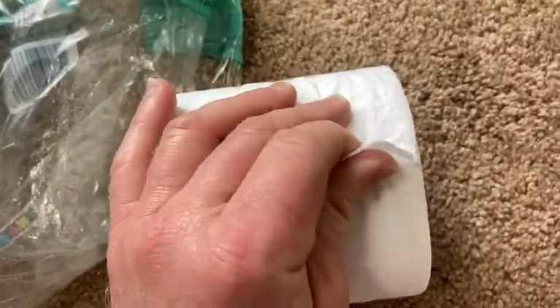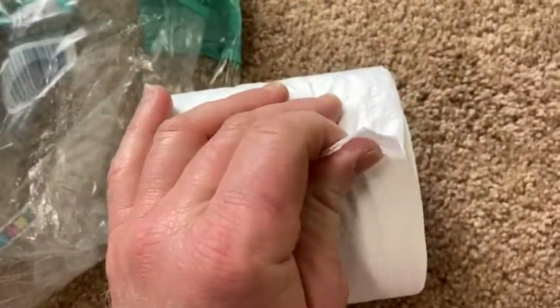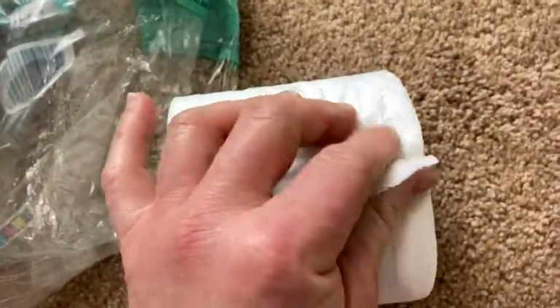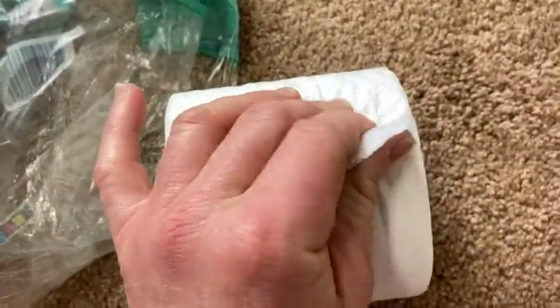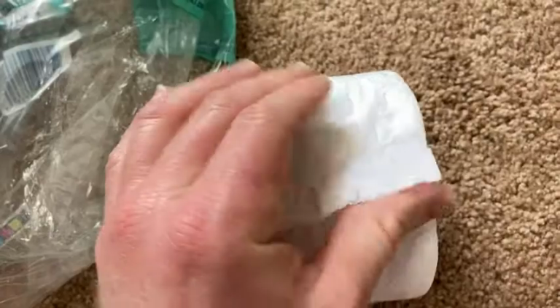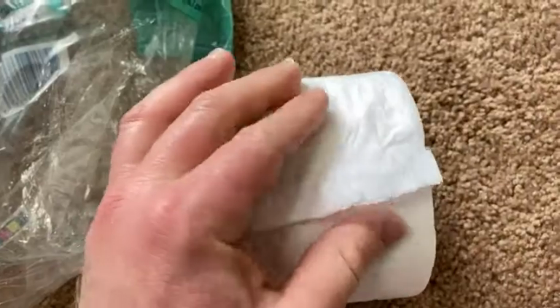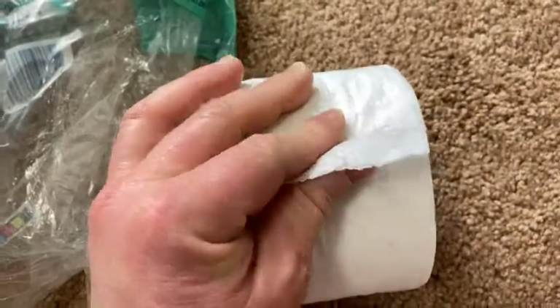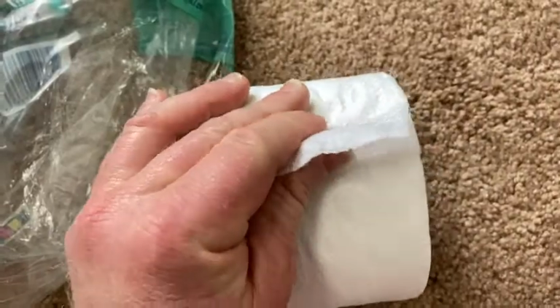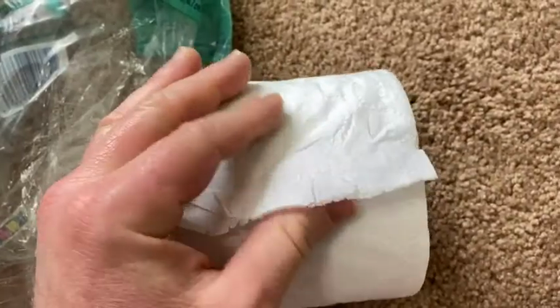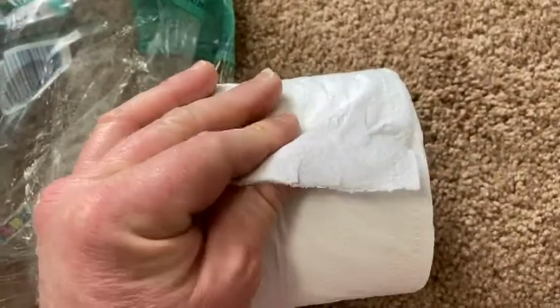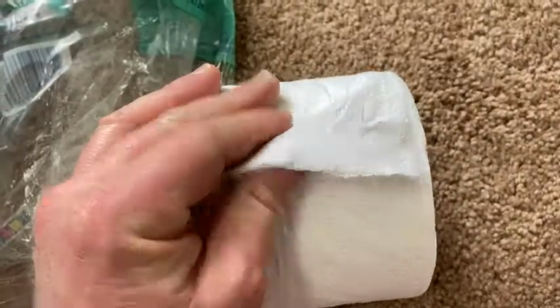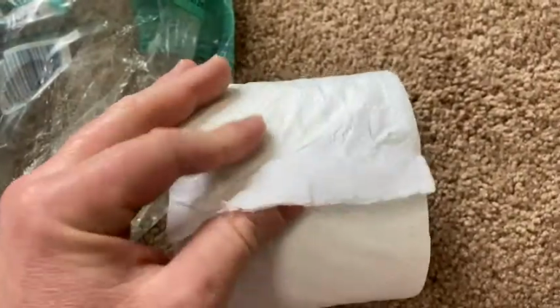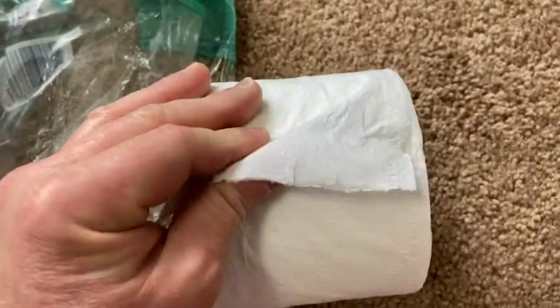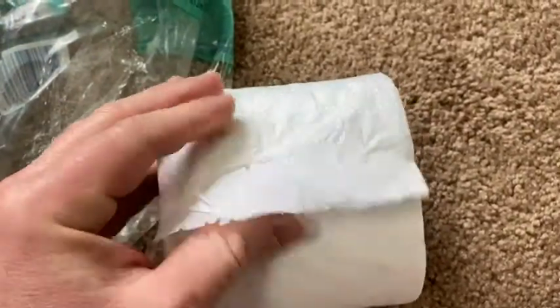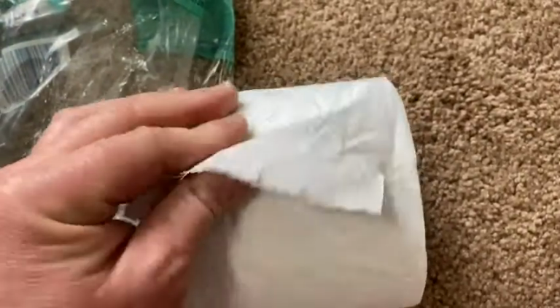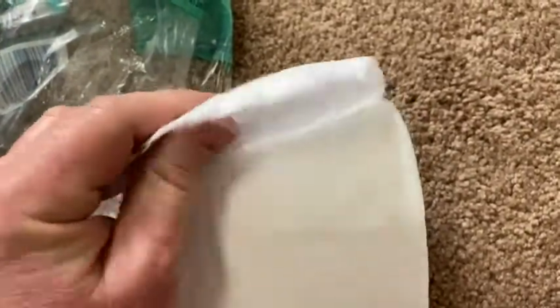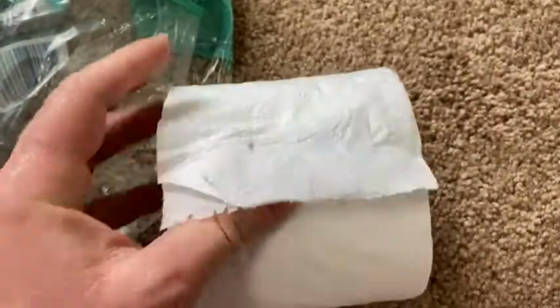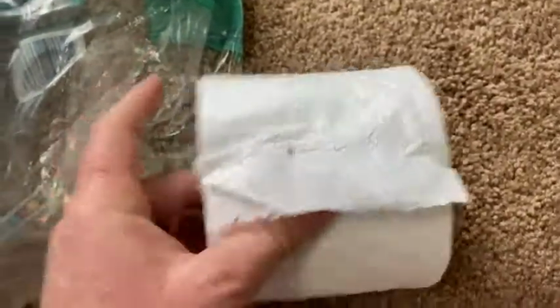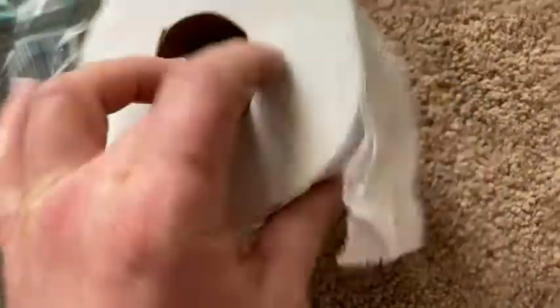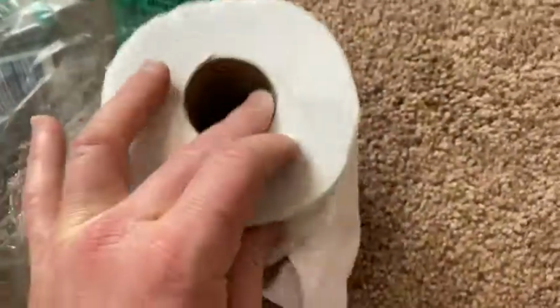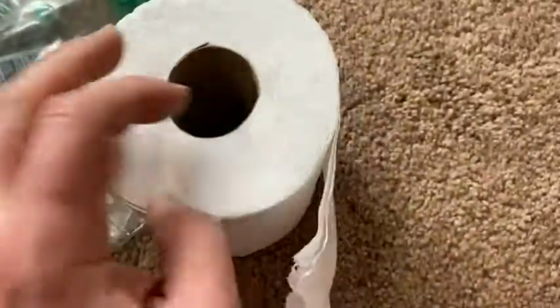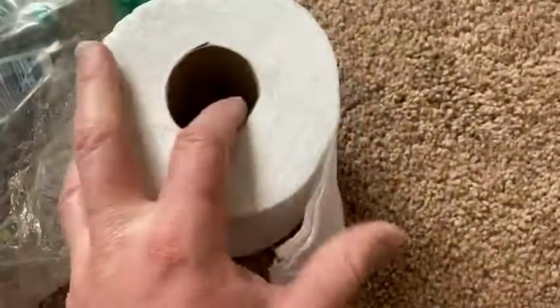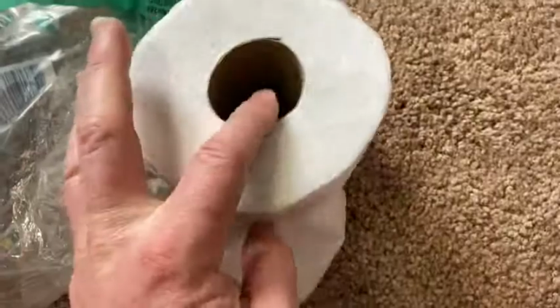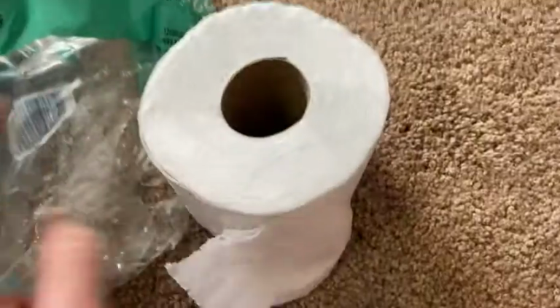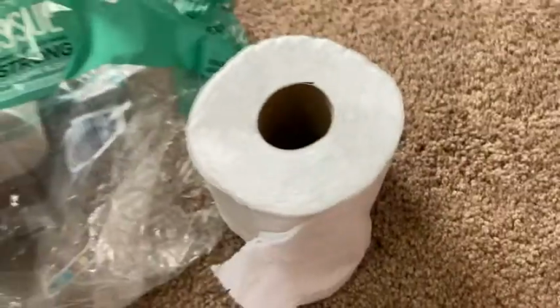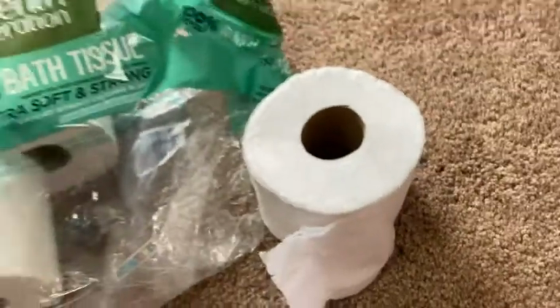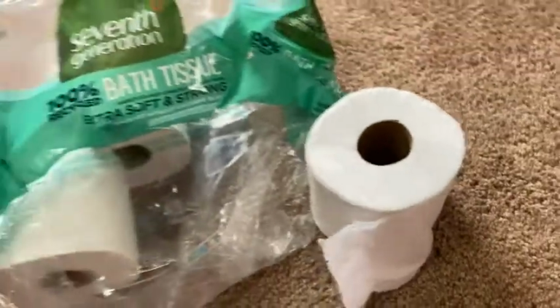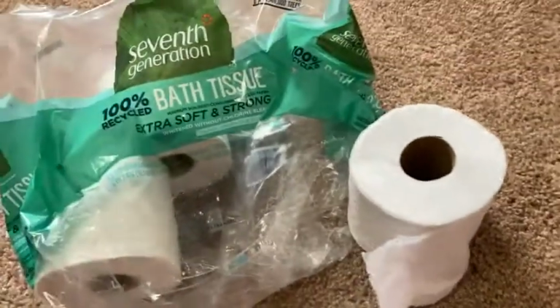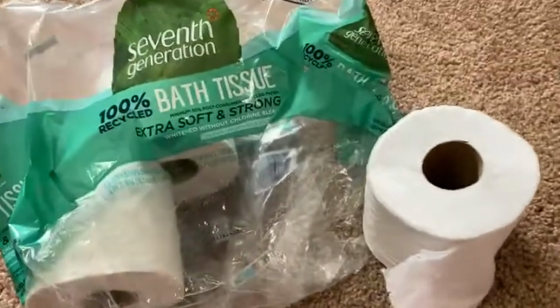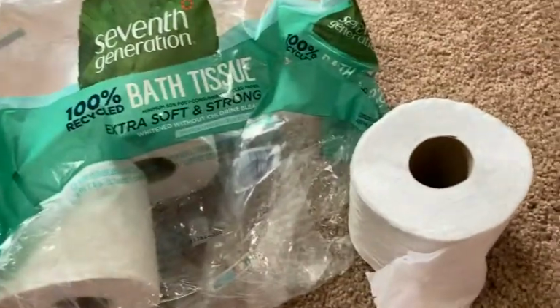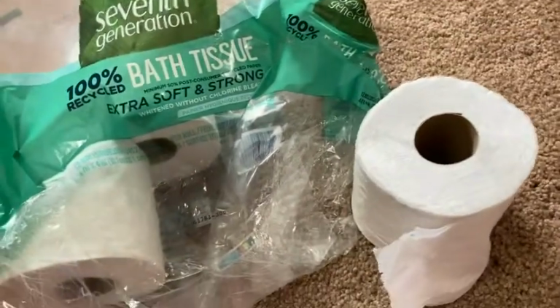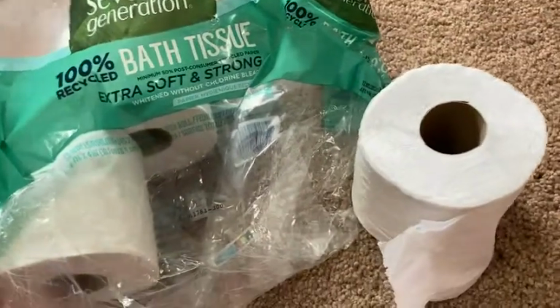7th Generation makes really good laundry detergent and fabric softener. I'm a big fan of their fabric softener because it's really good for people with sensitive skin.